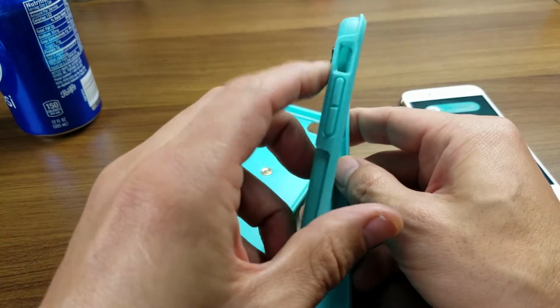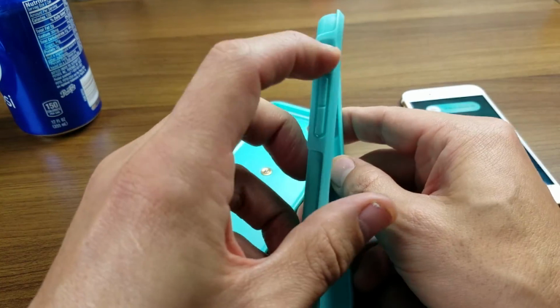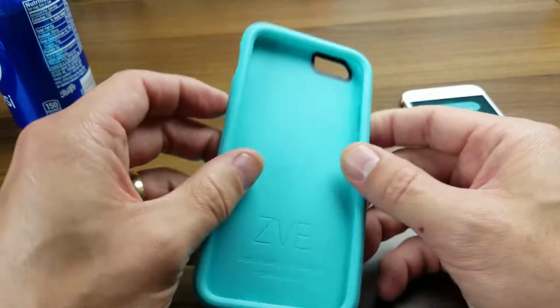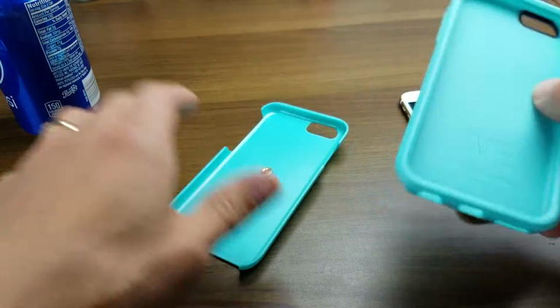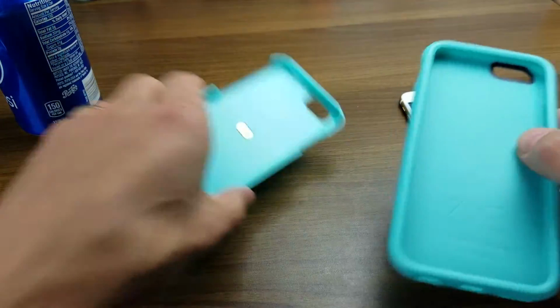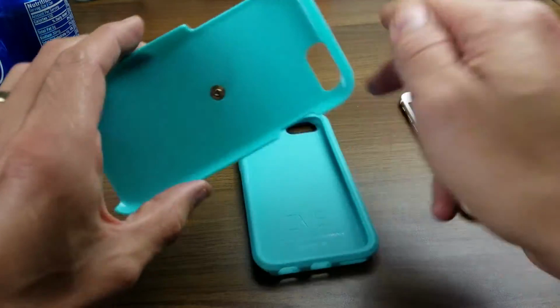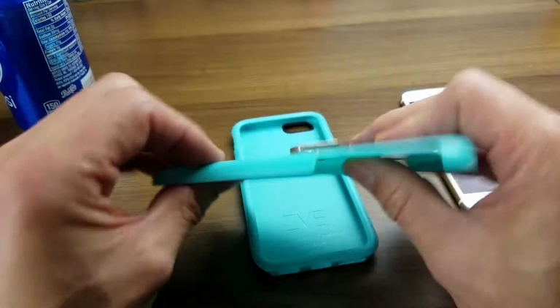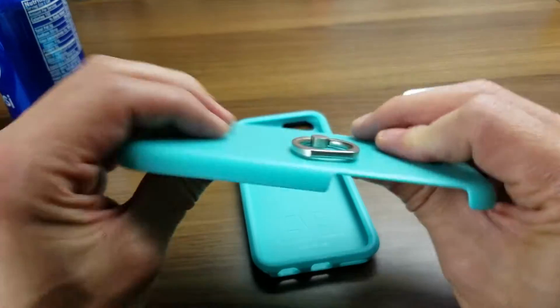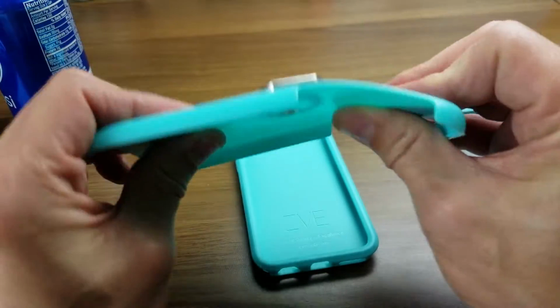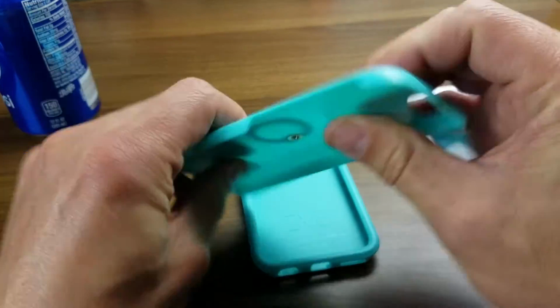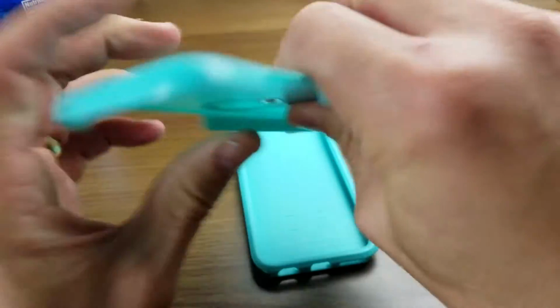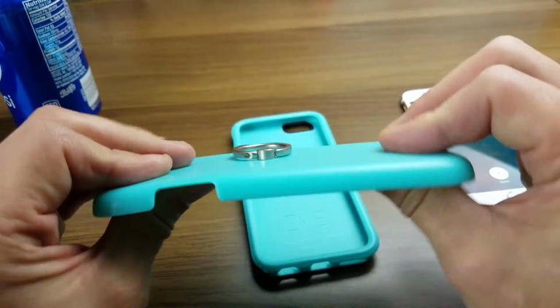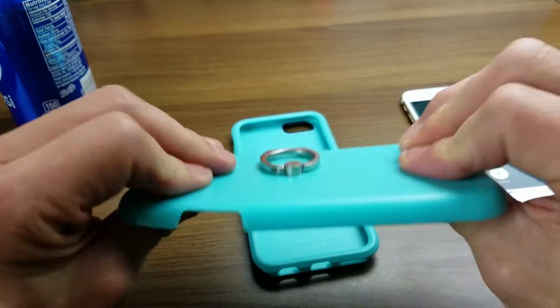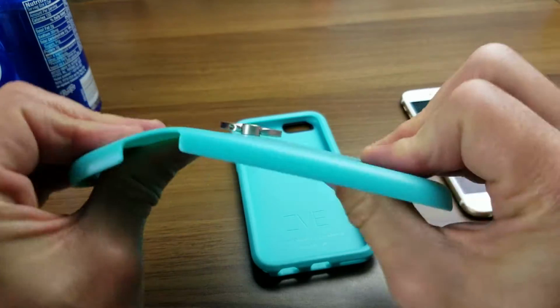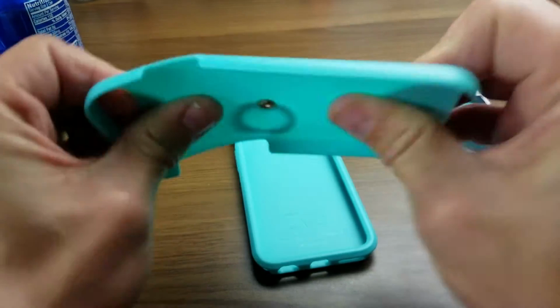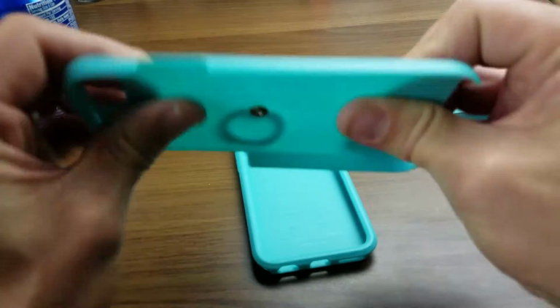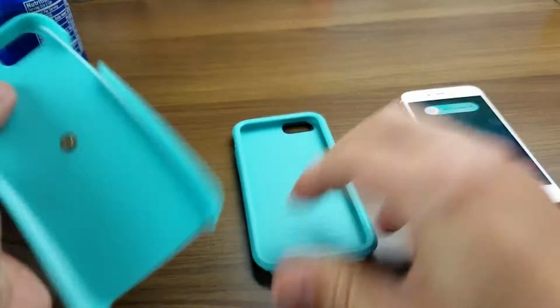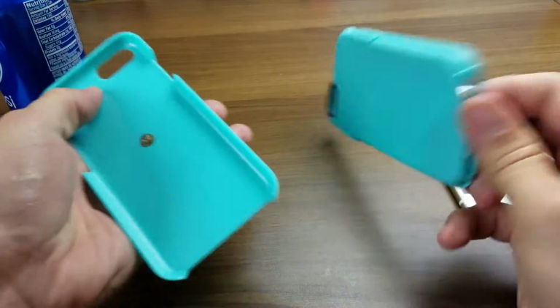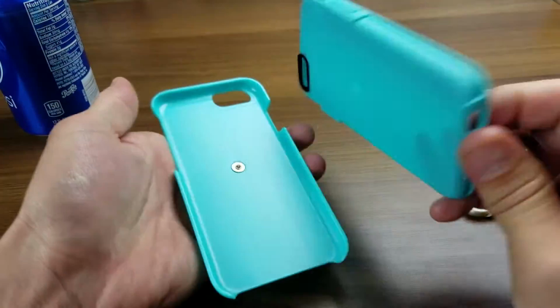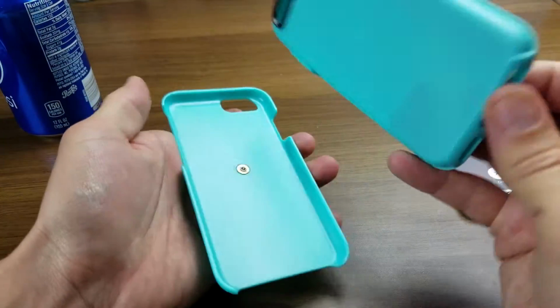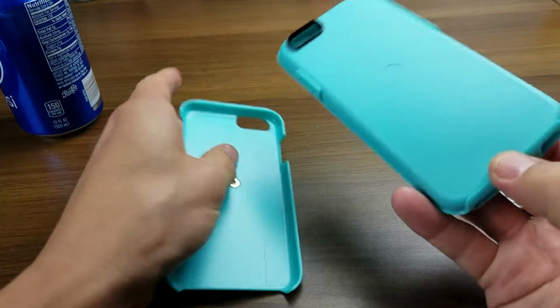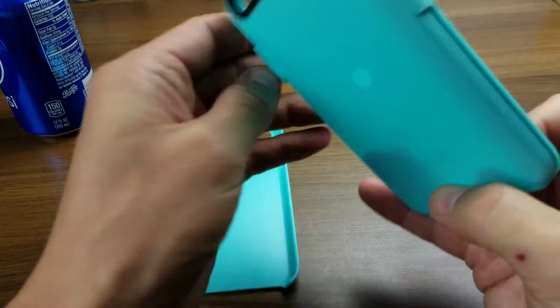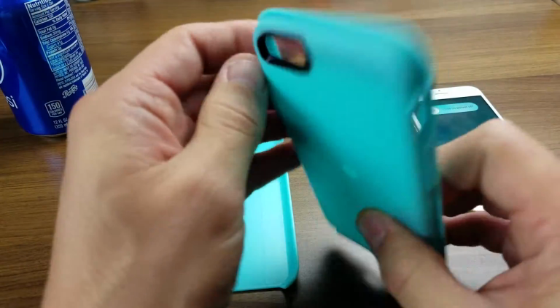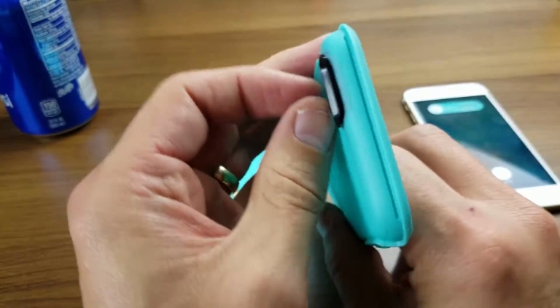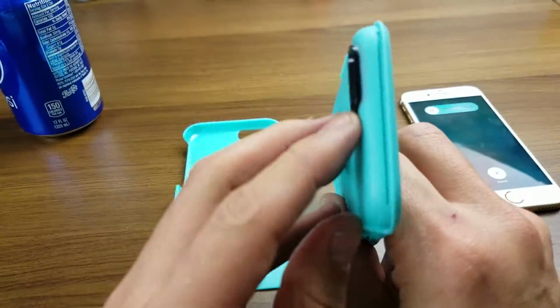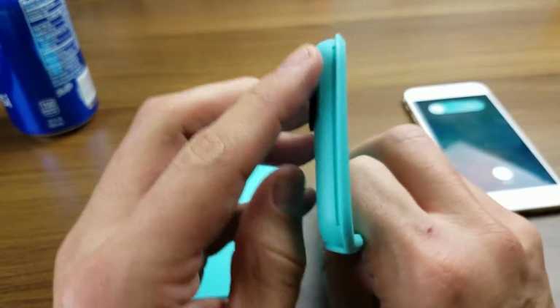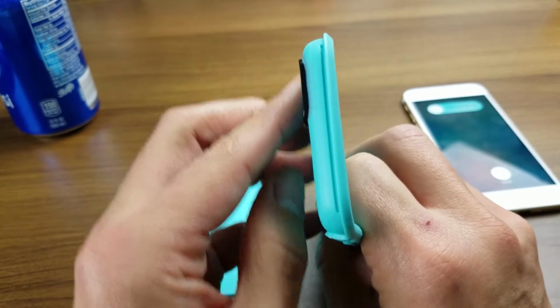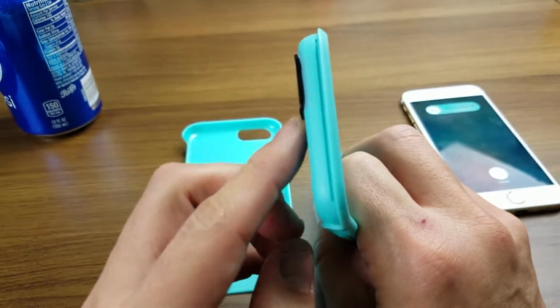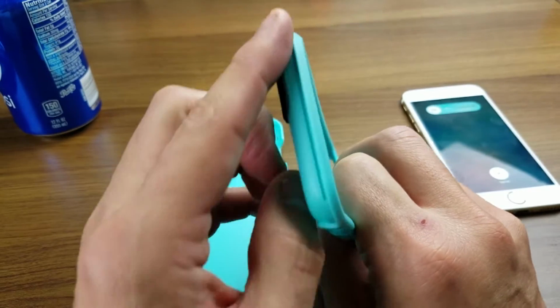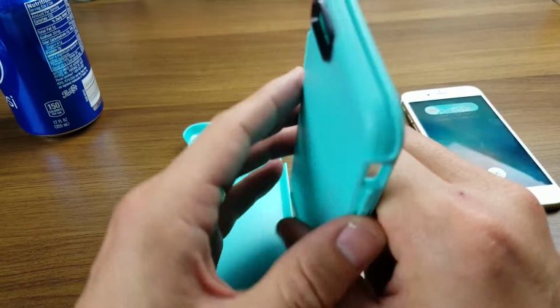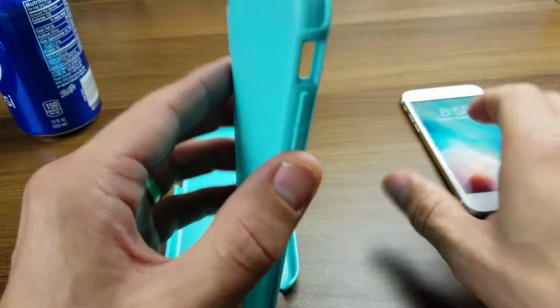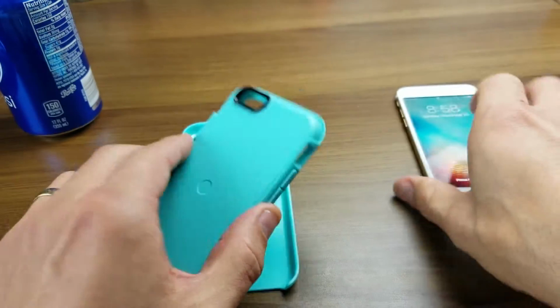Except, of course, for the mute button here. And here's the external plate — it's kind of rubberish plastic. Basically this goes on top.